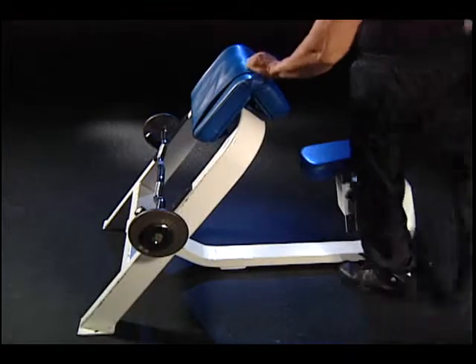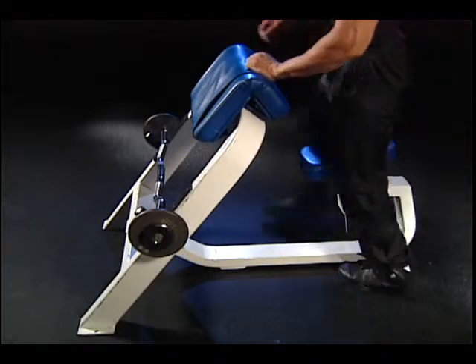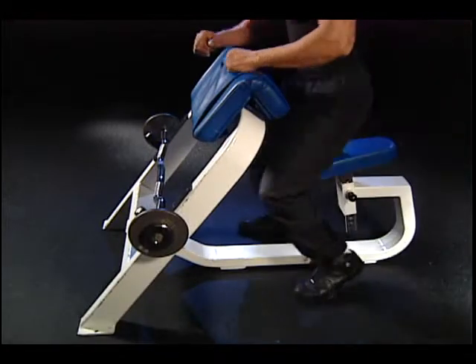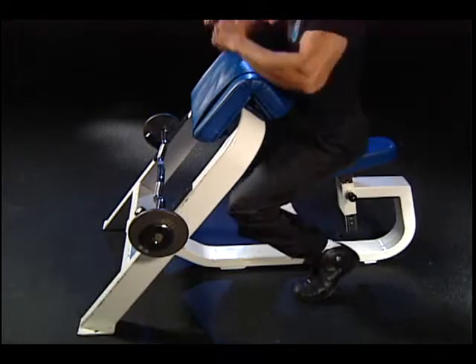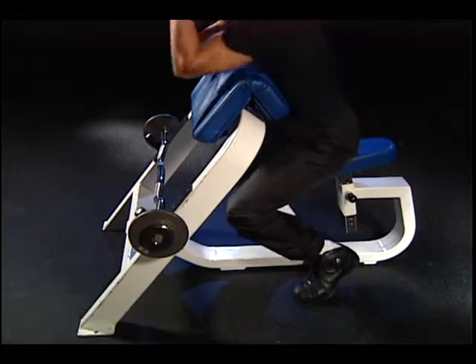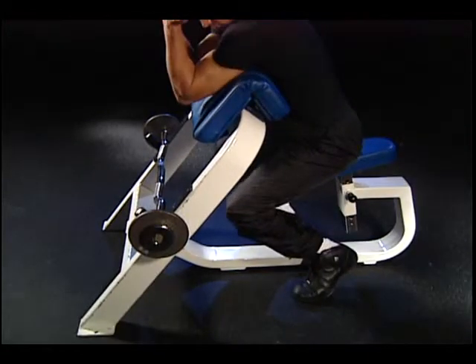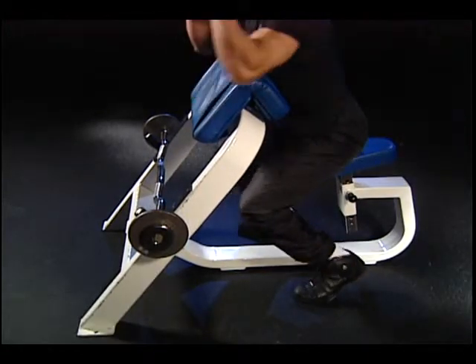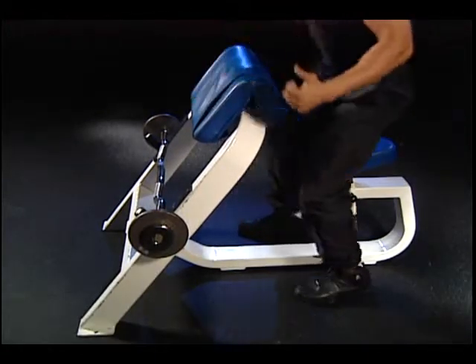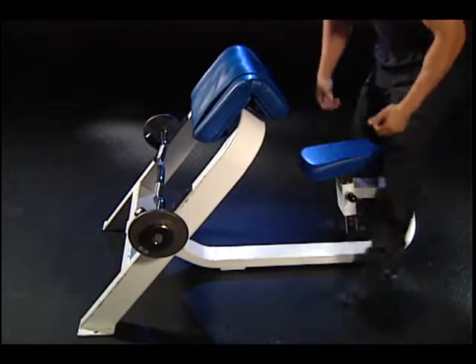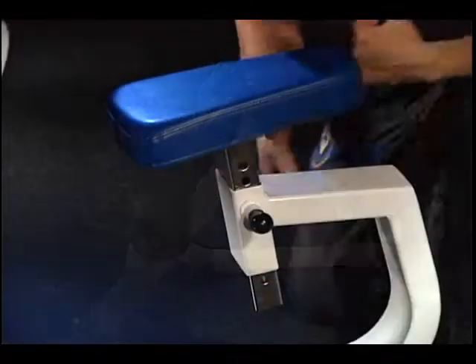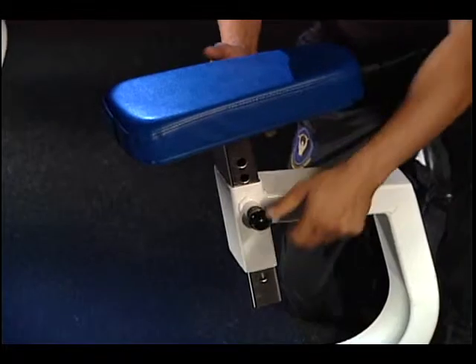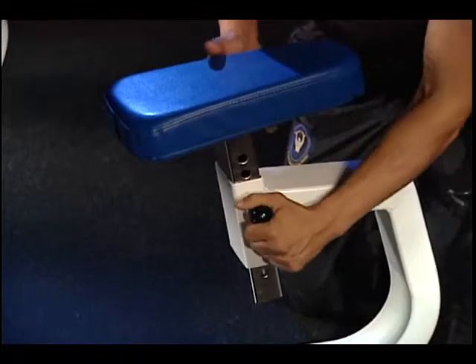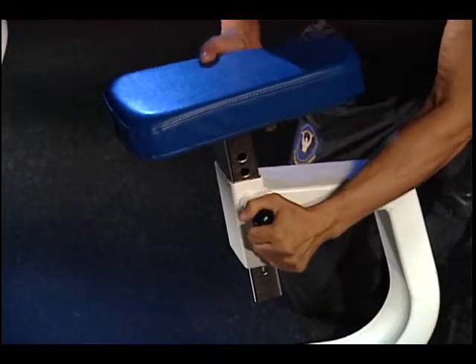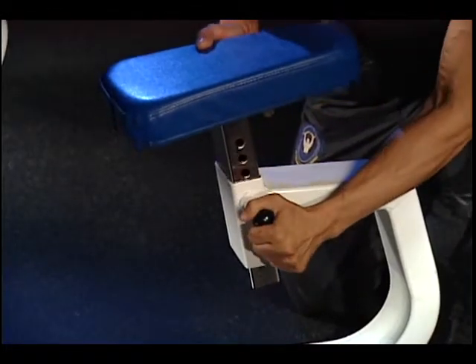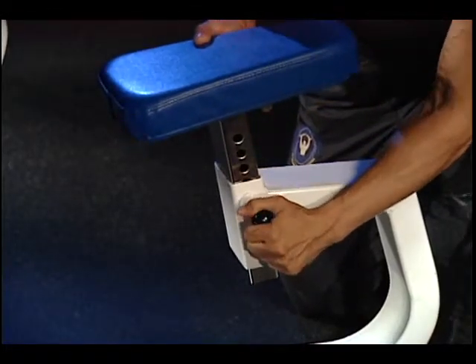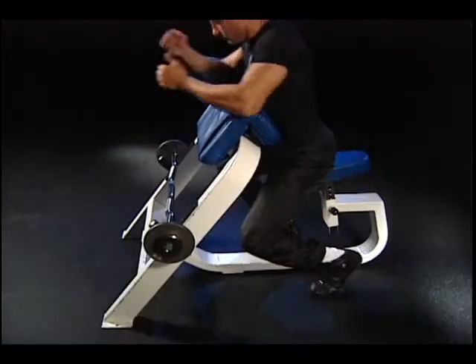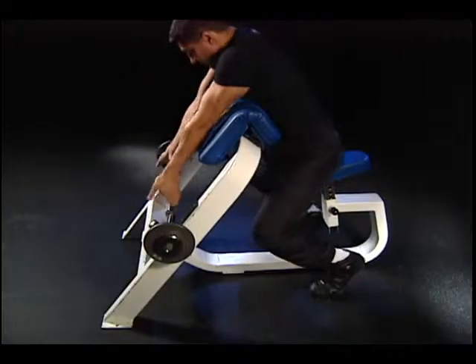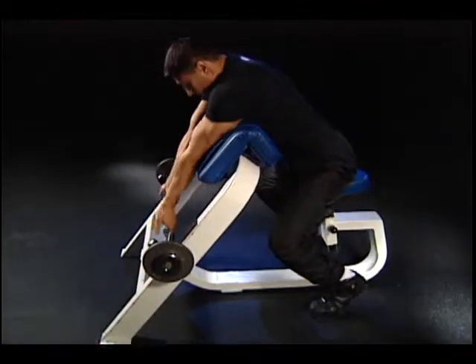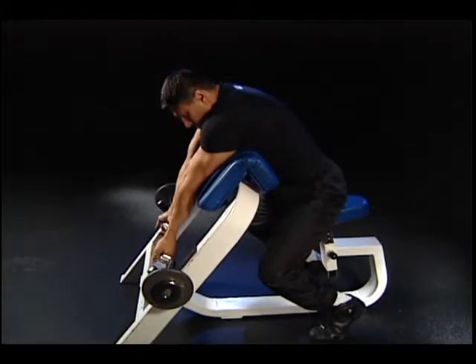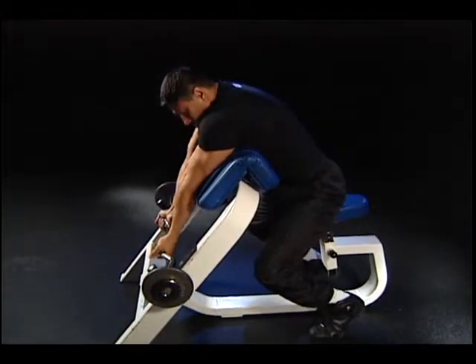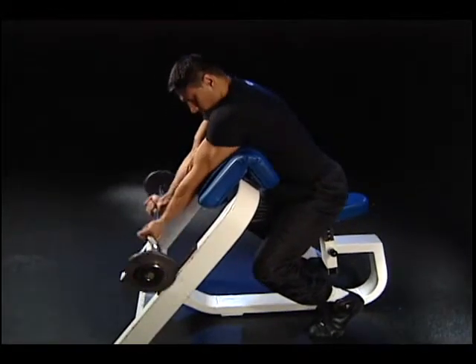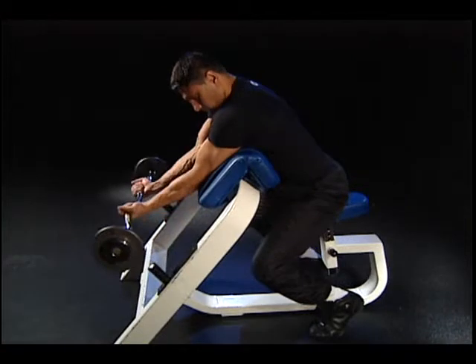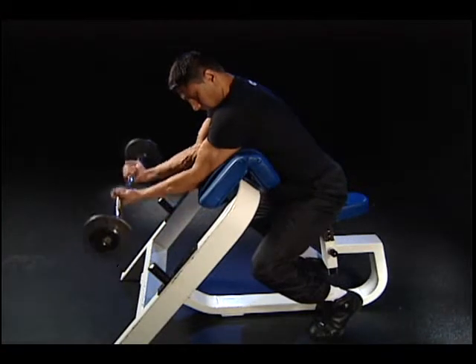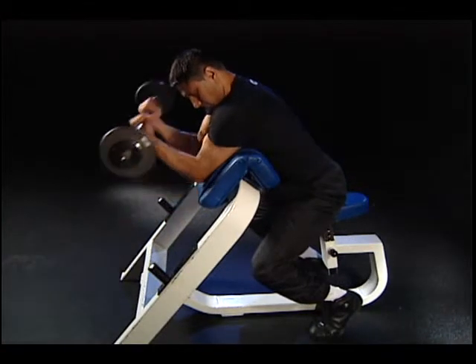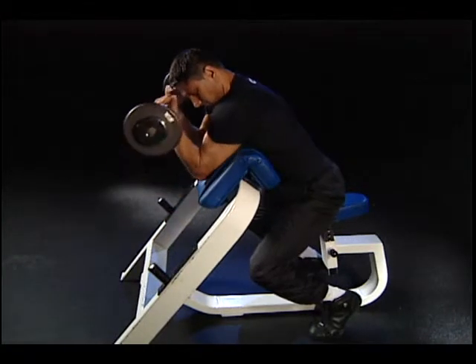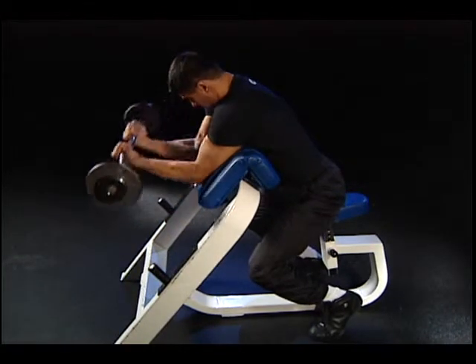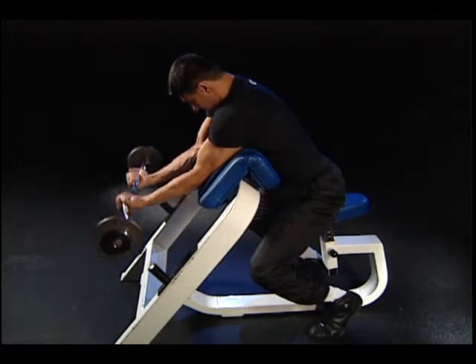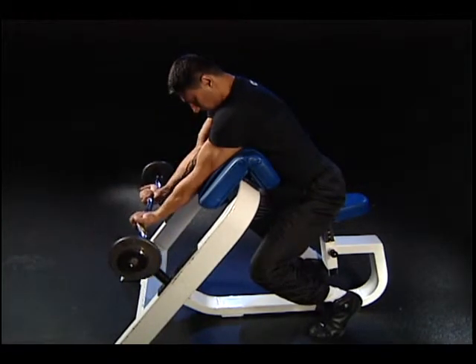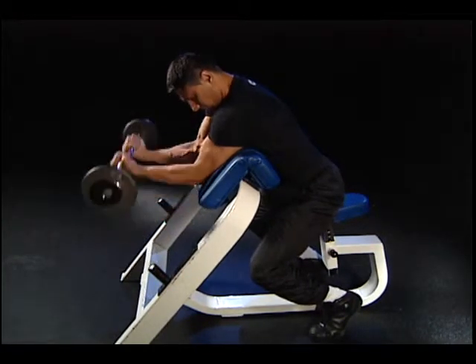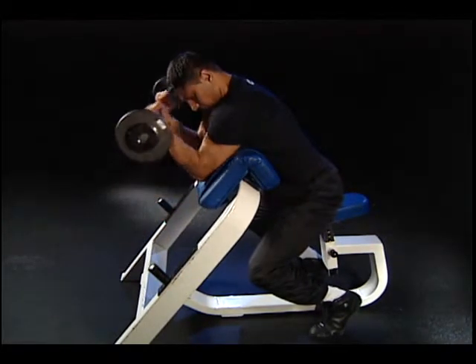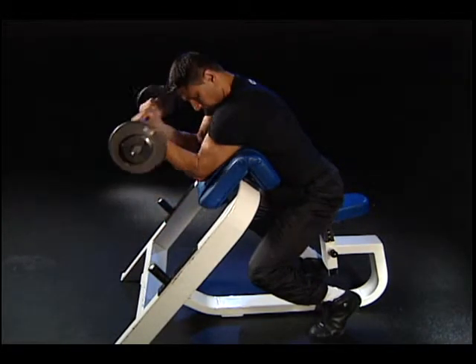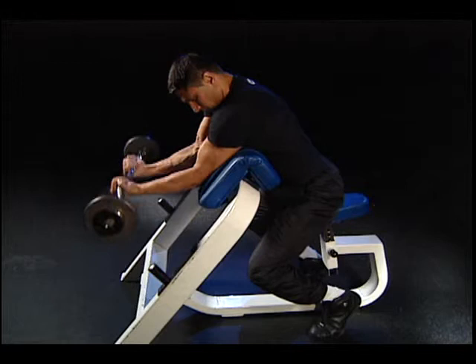Mount the preacher bench by placing your armpits on the top of the pad. If necessary, adjust the height of the seat. Grasp the E-Z bar with a narrow underhand grip.